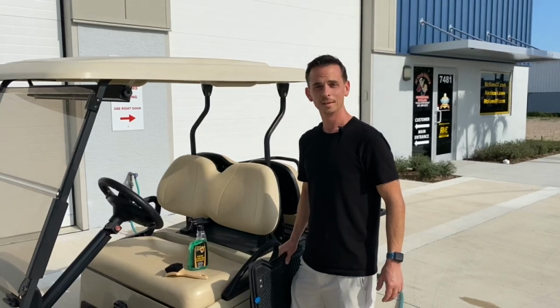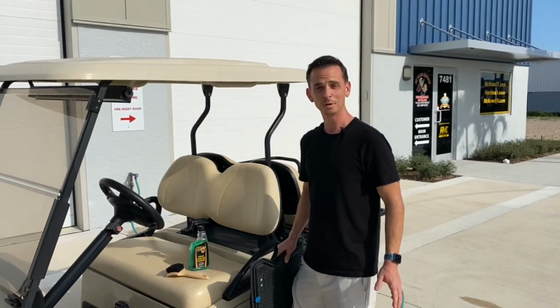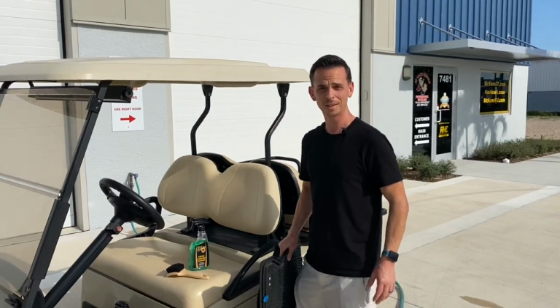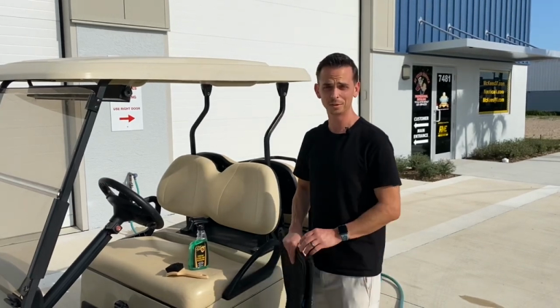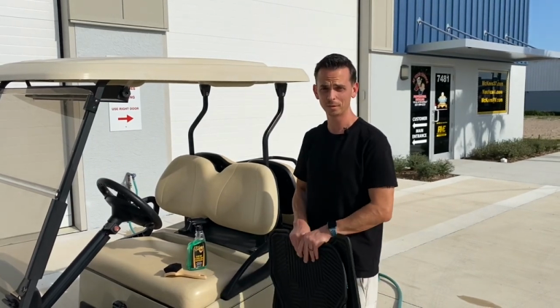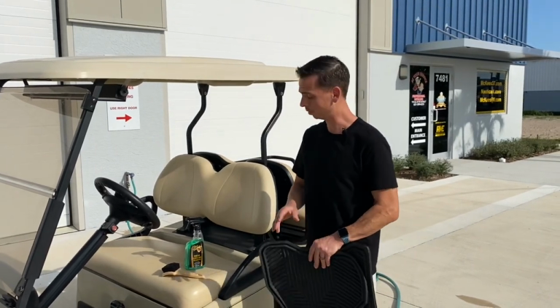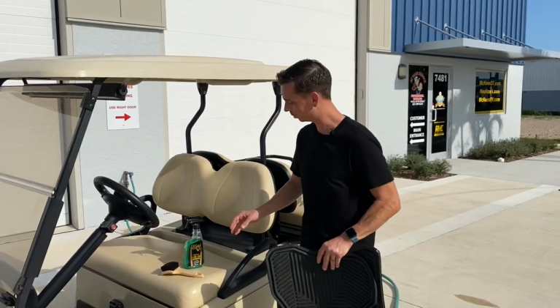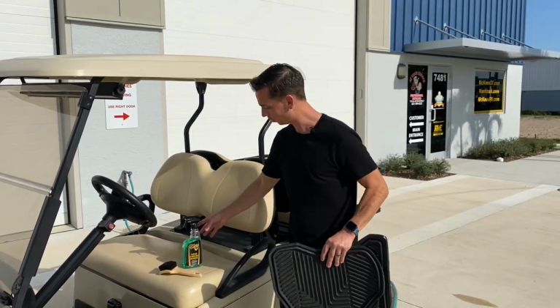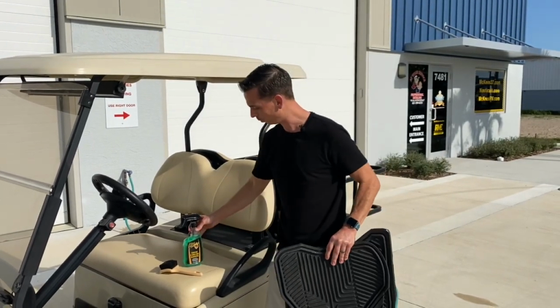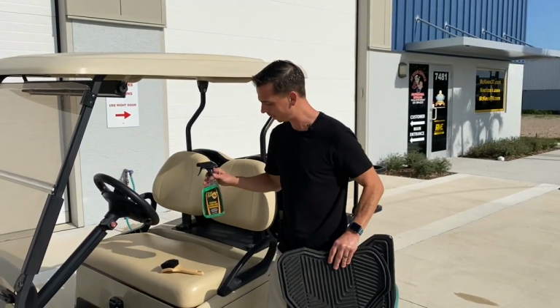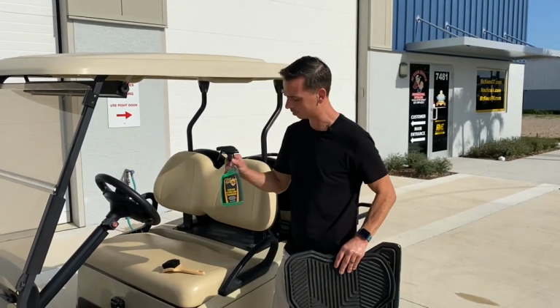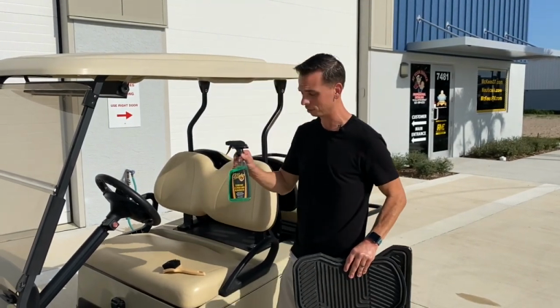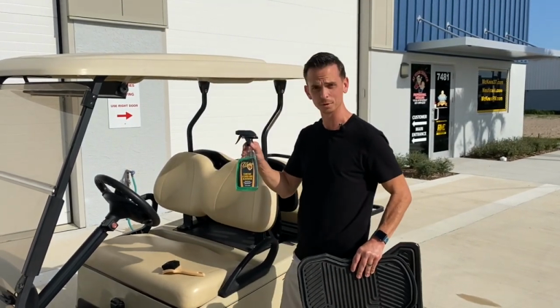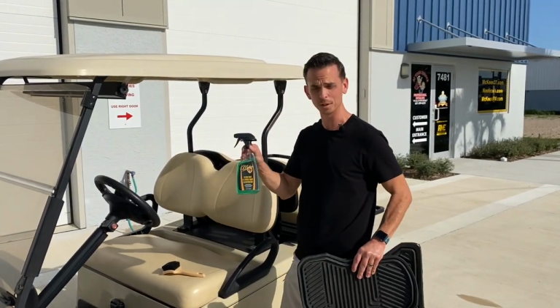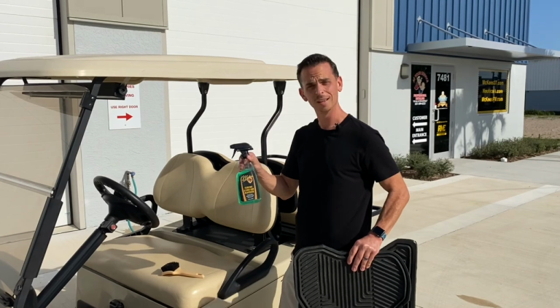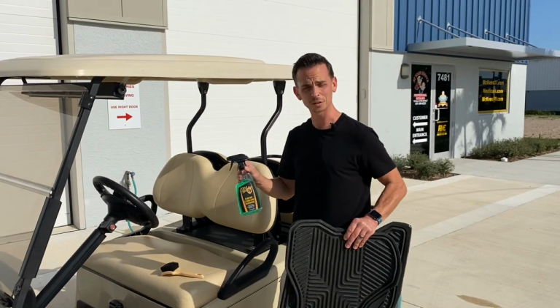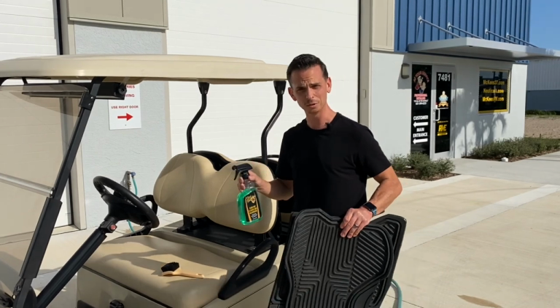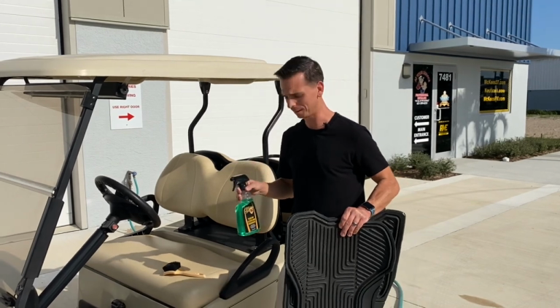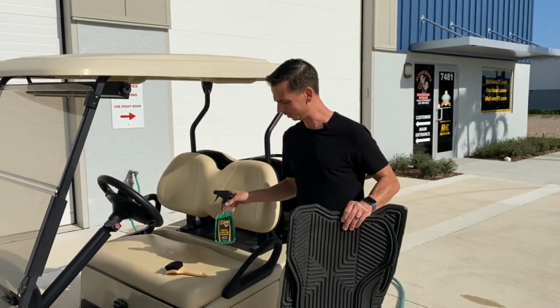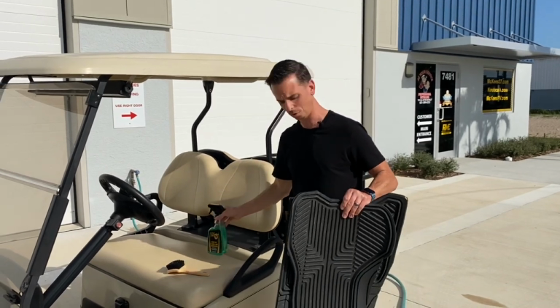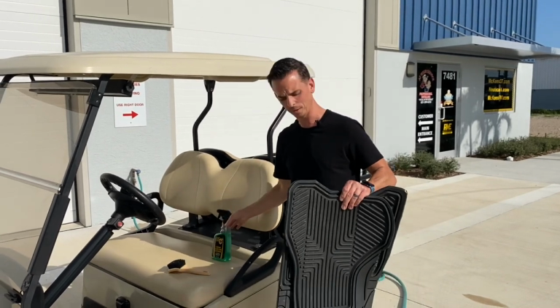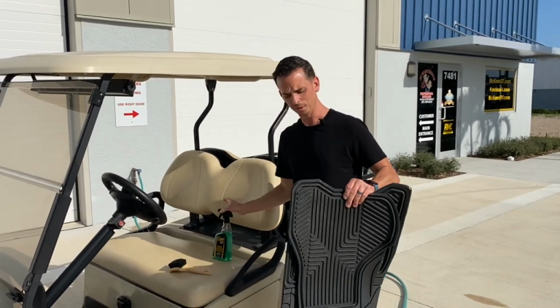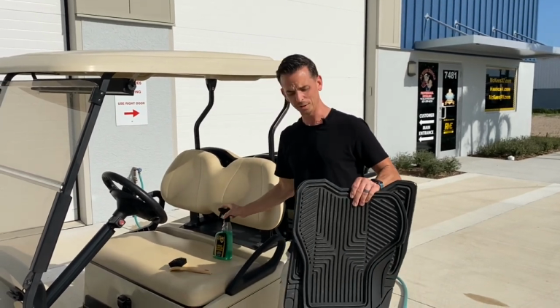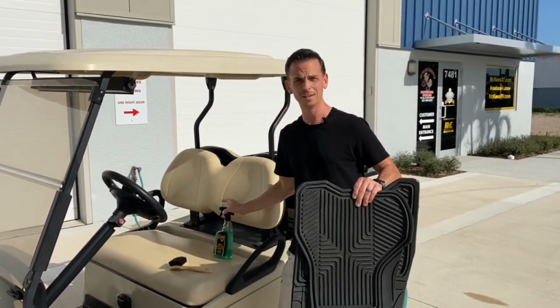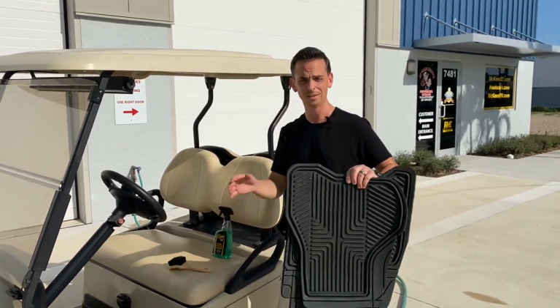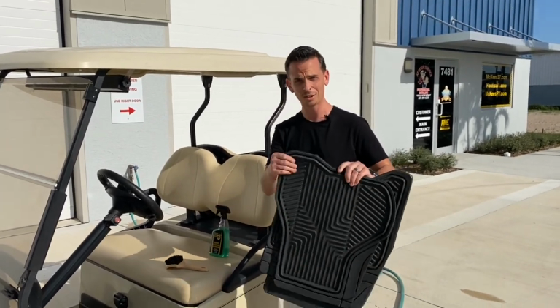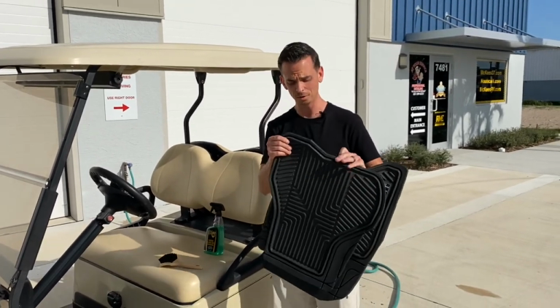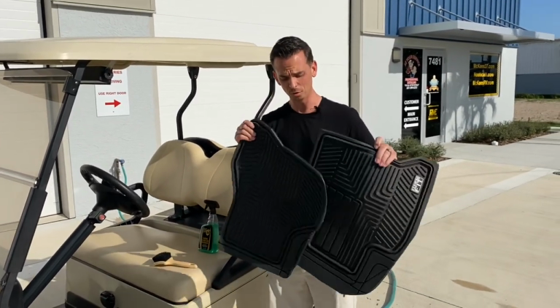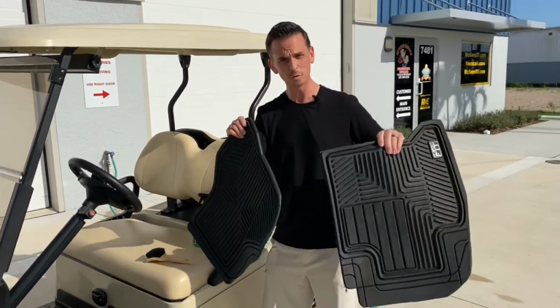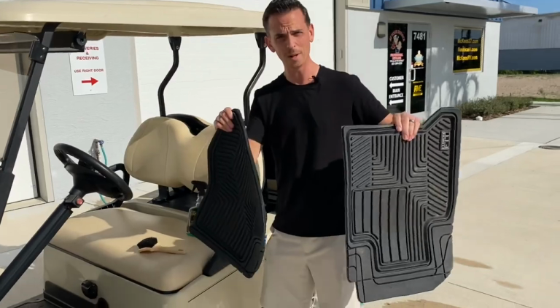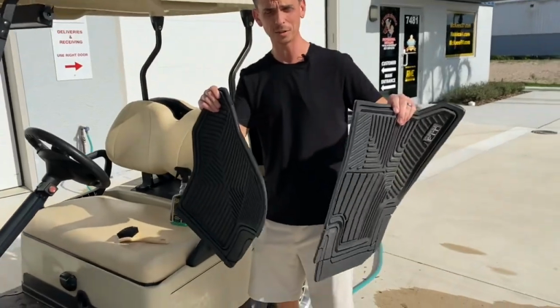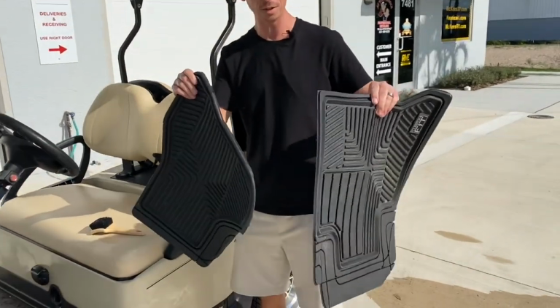Nick Rudder from McKees 37. For years we've sold our floor mat and cargo liner rejuvenator as a solution to cleaning dull, dirty, discolored rubber floor mats and cargo liners.